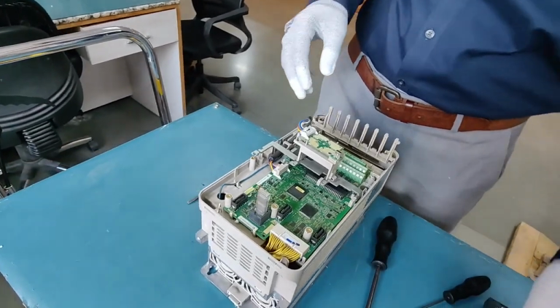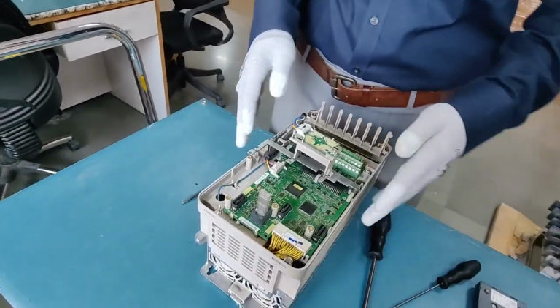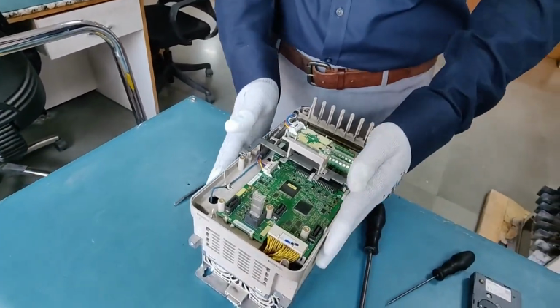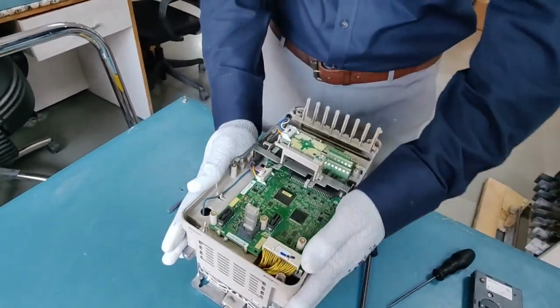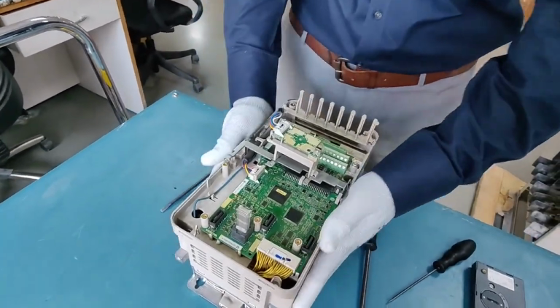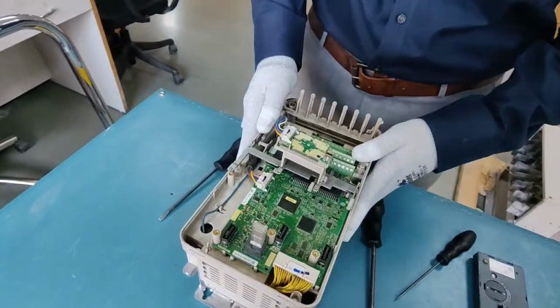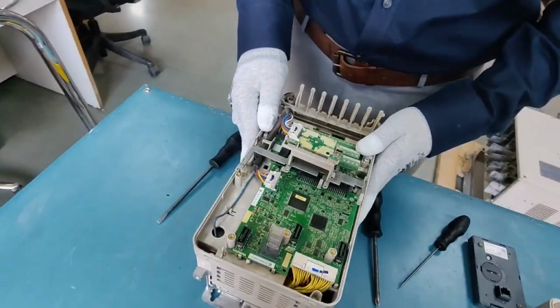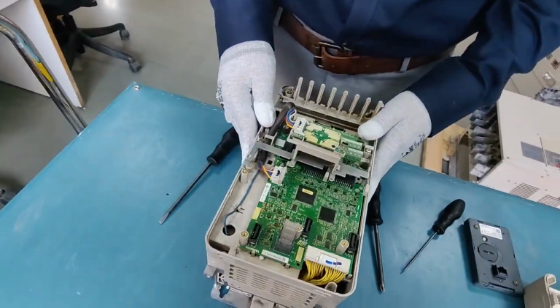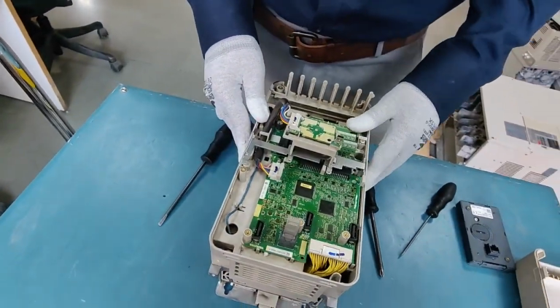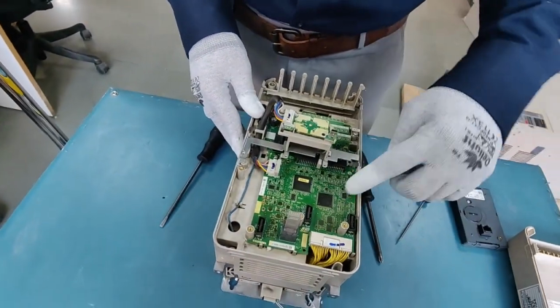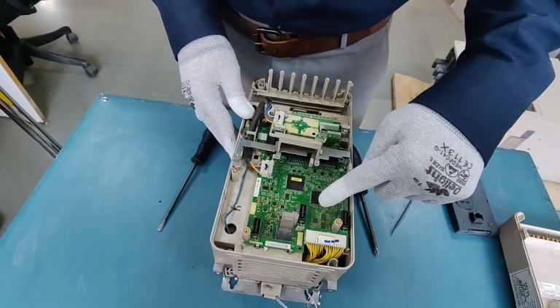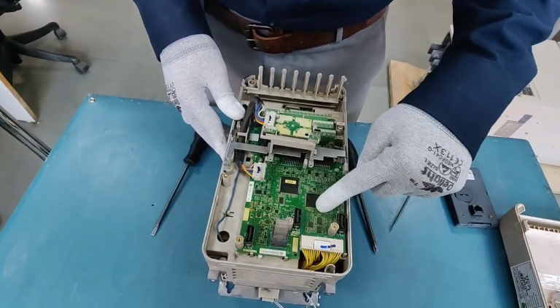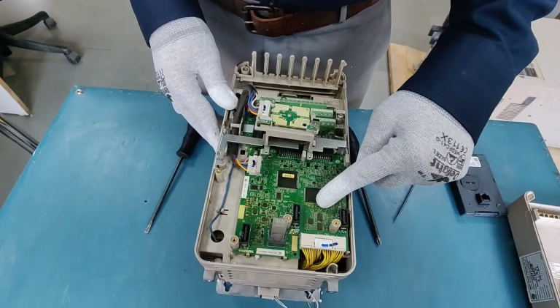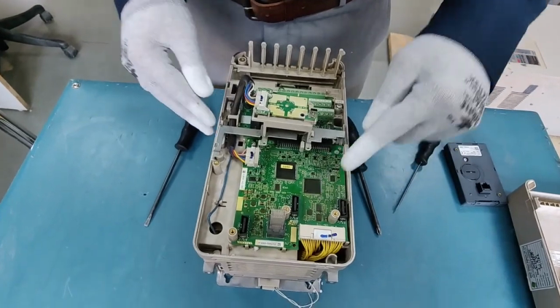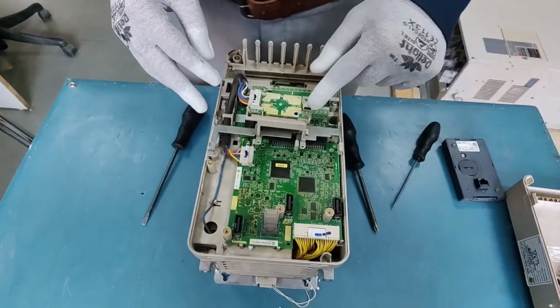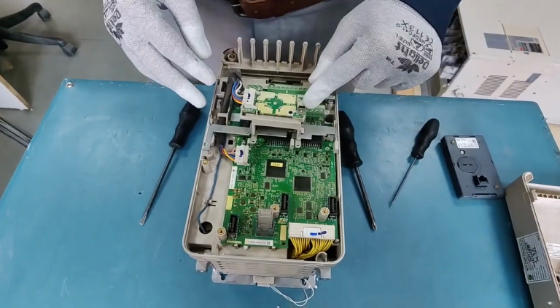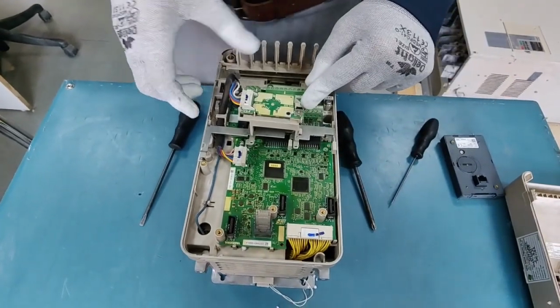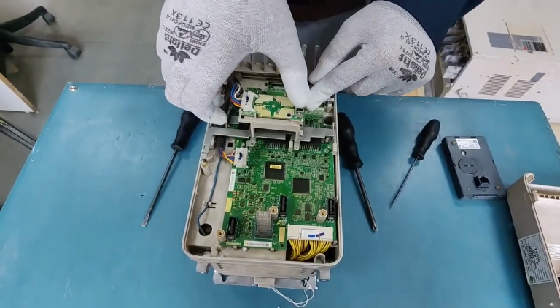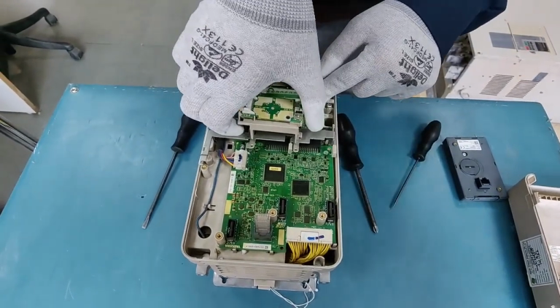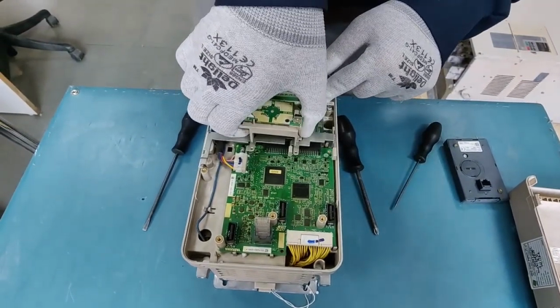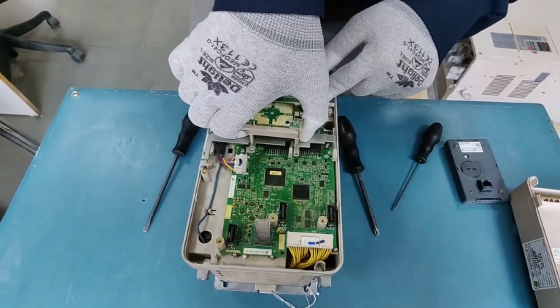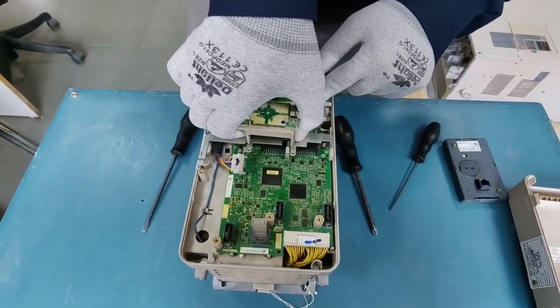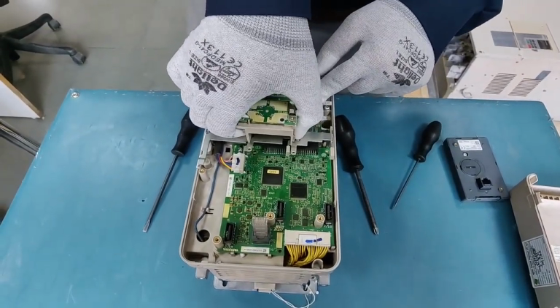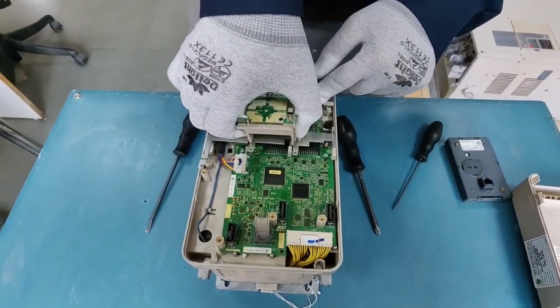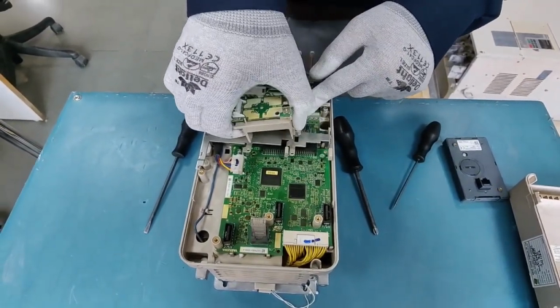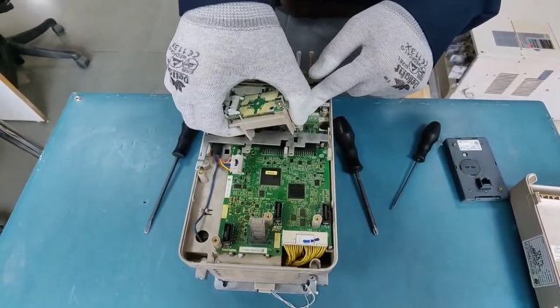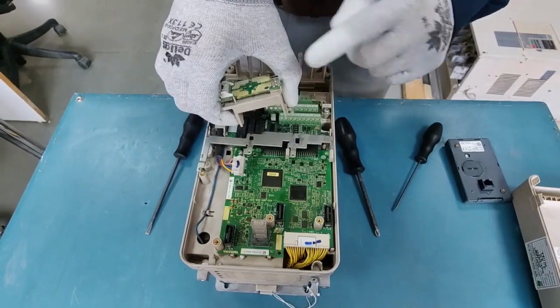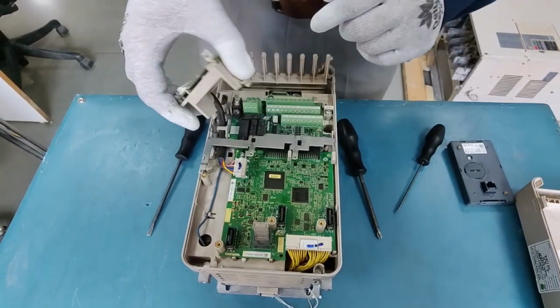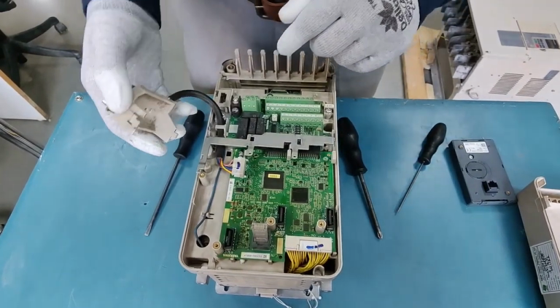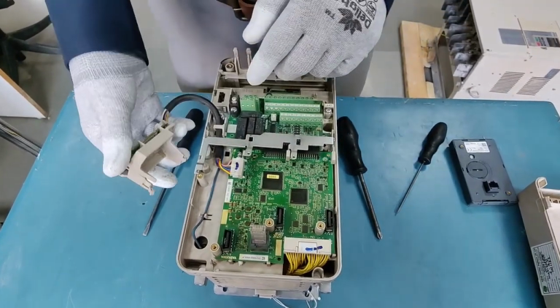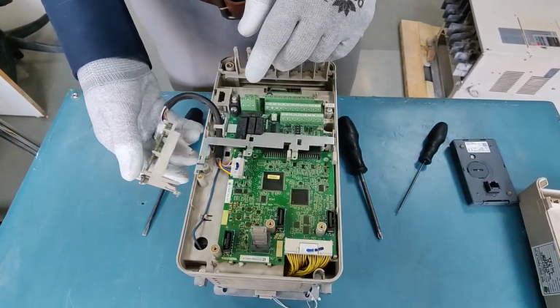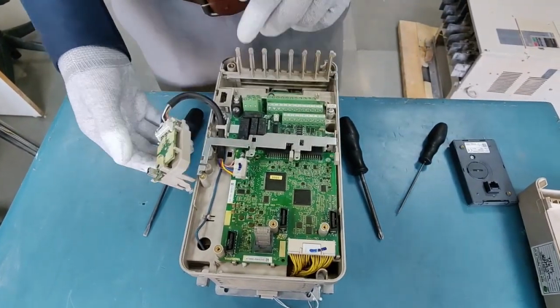Now this is the internal view of the drive. This is the control board and this is the terminal board, and this is for the LED display and connectivity with the laptop for this drive.